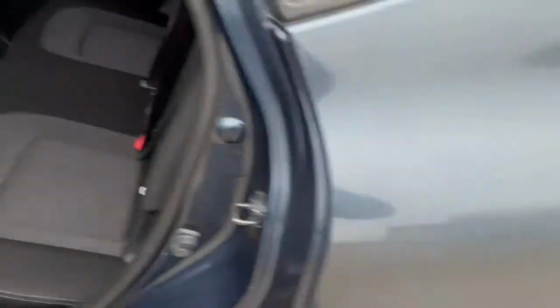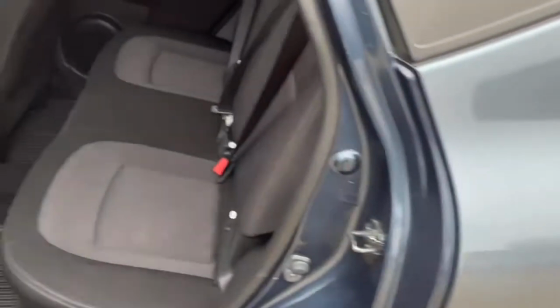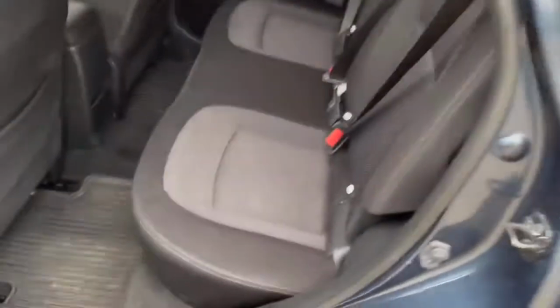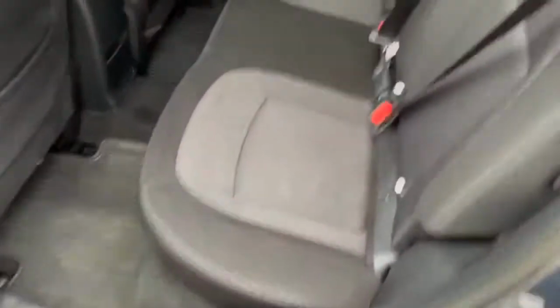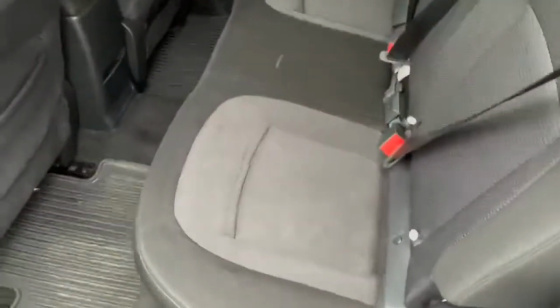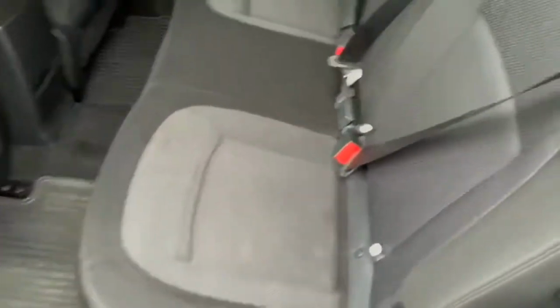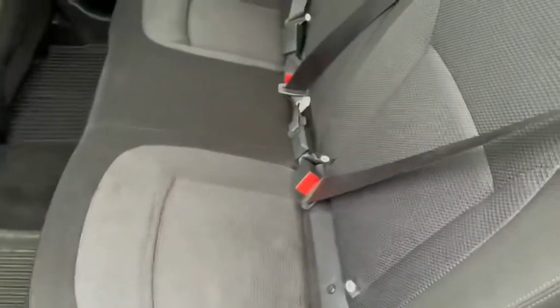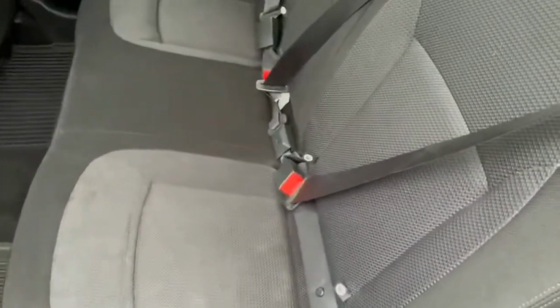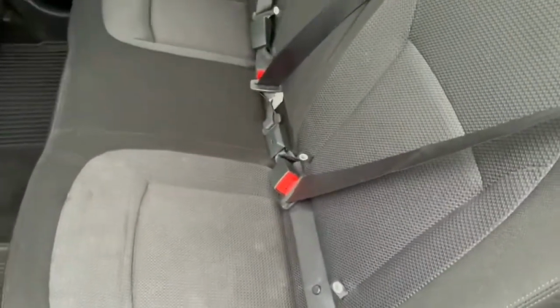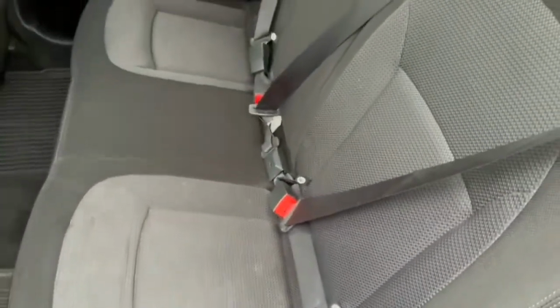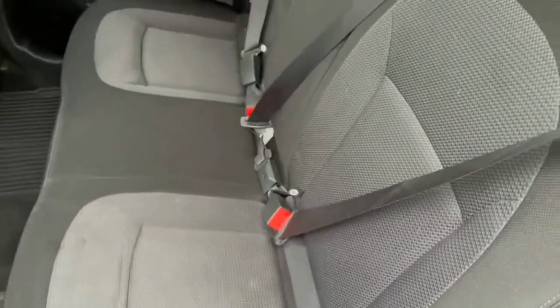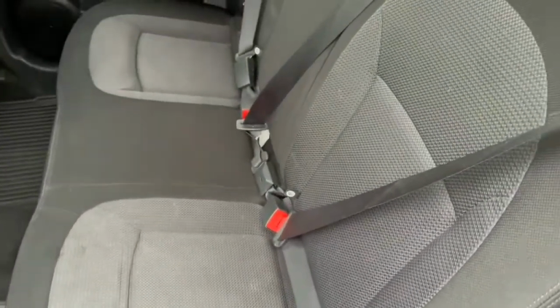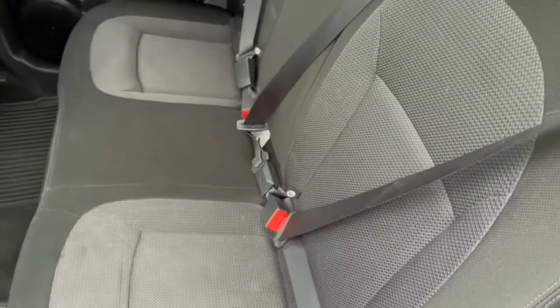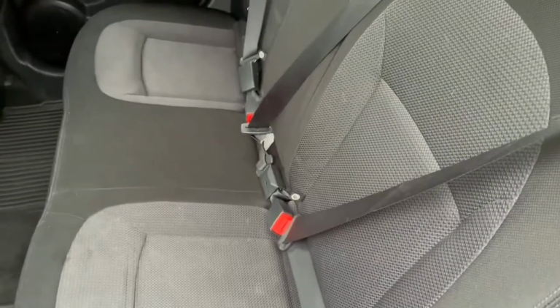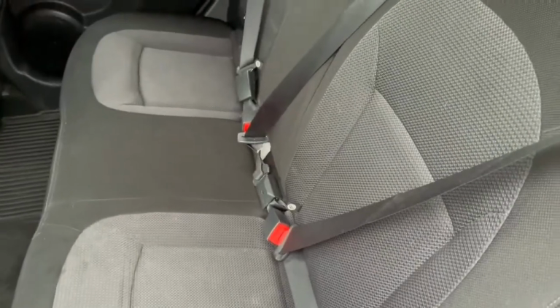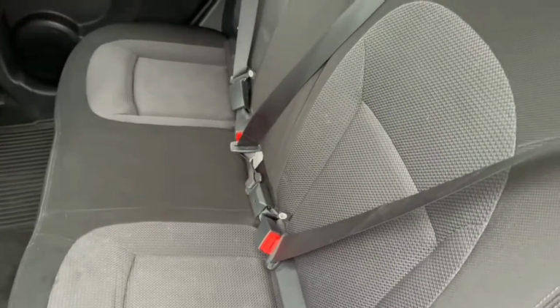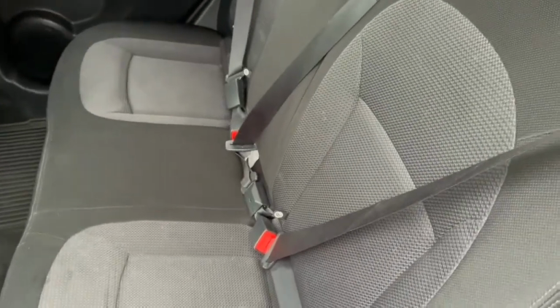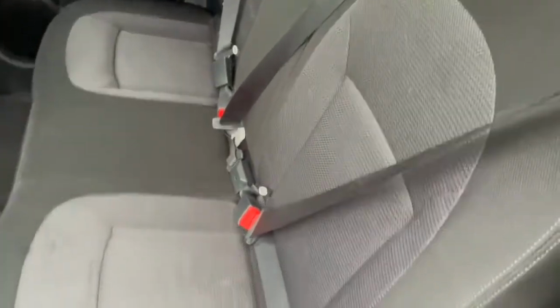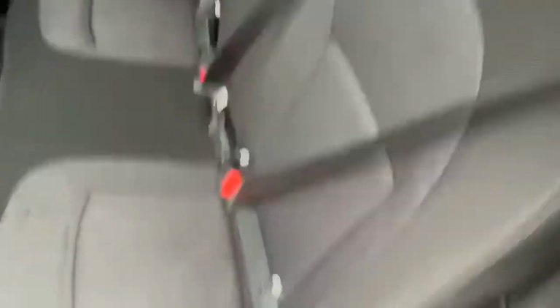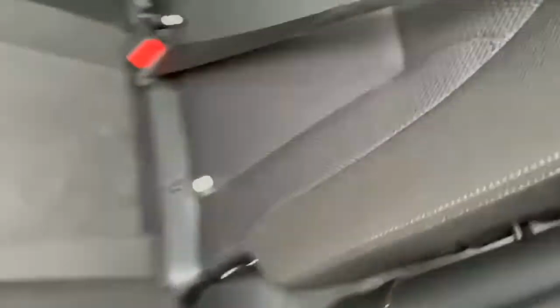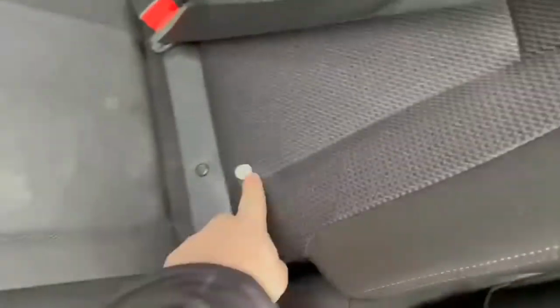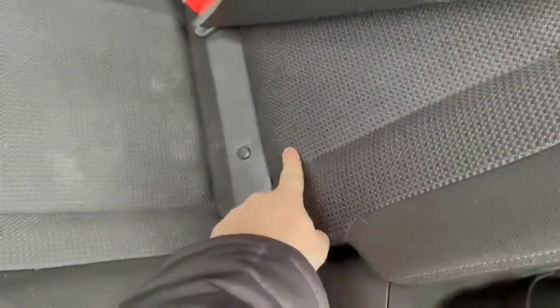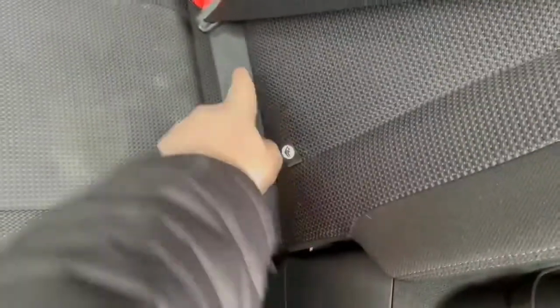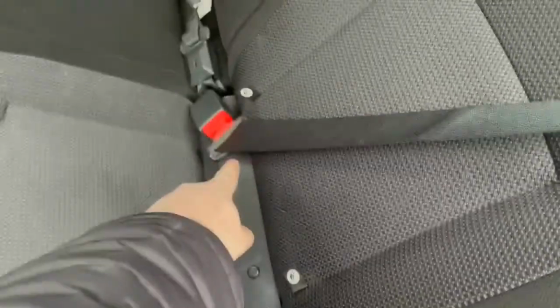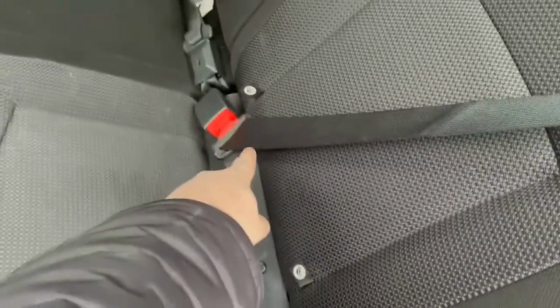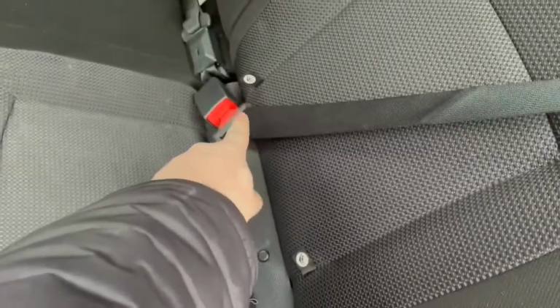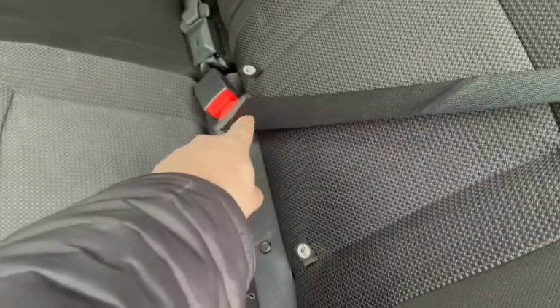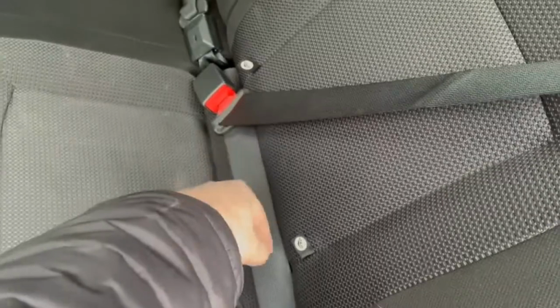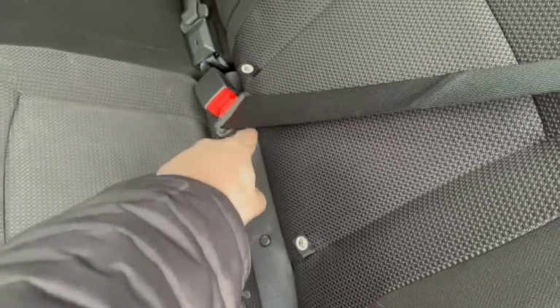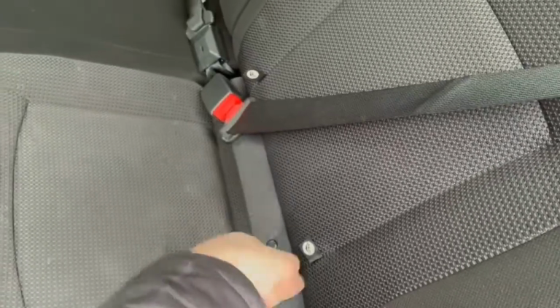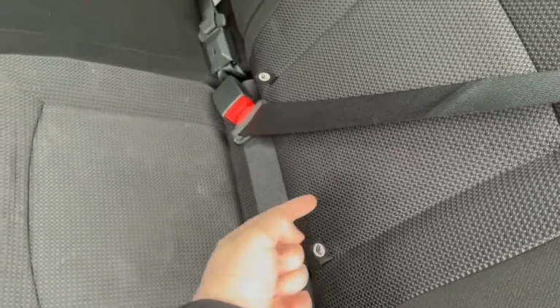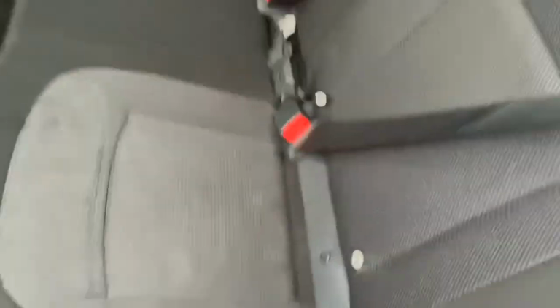Lots of room here in the back for whatever — animals, children. It's even got the hooks here for your car seats.